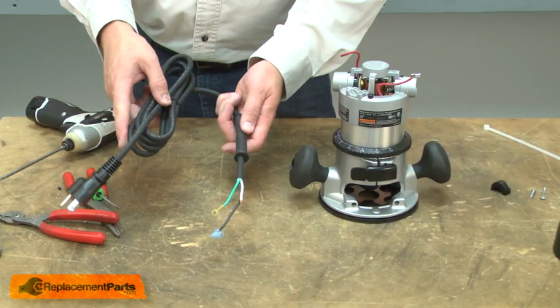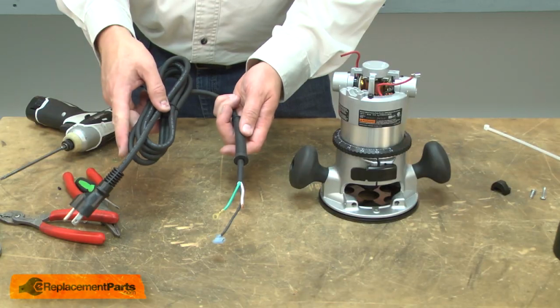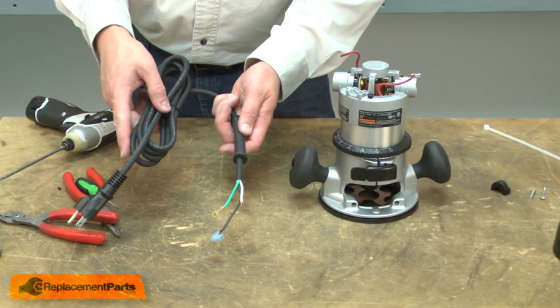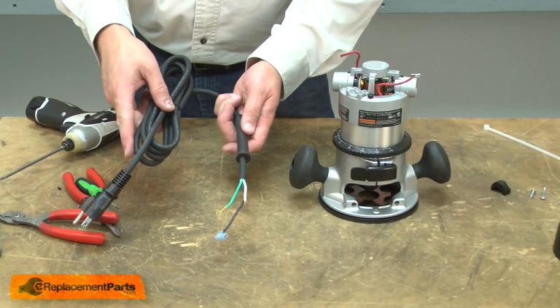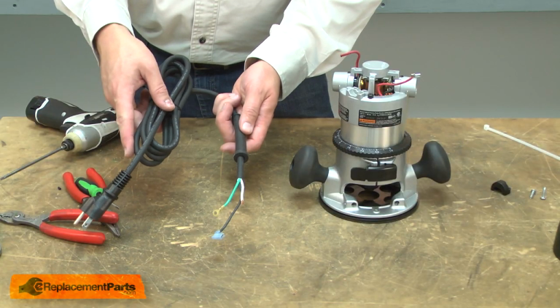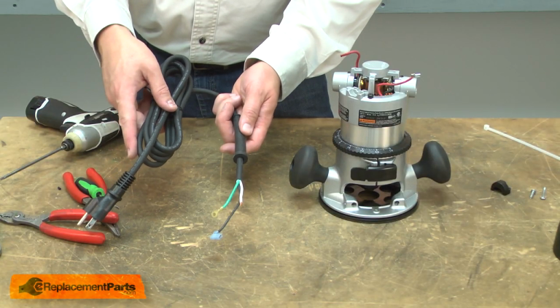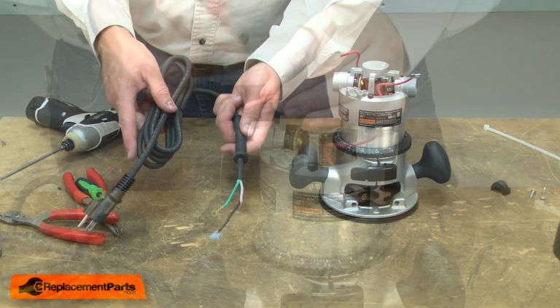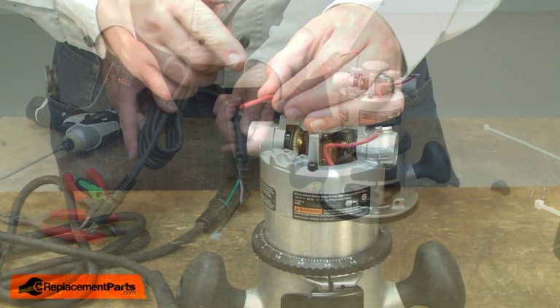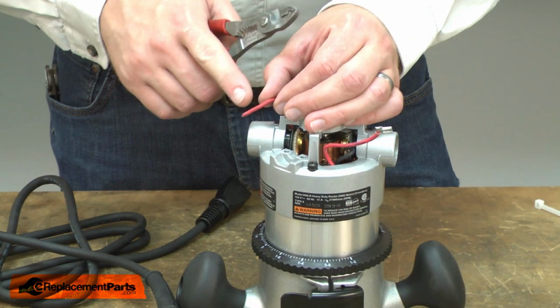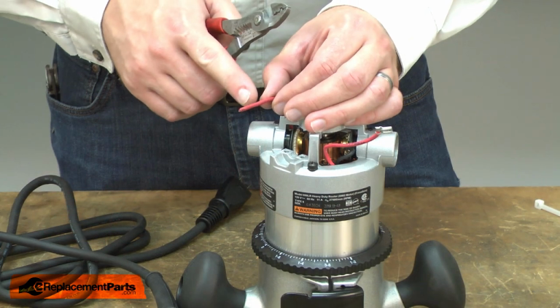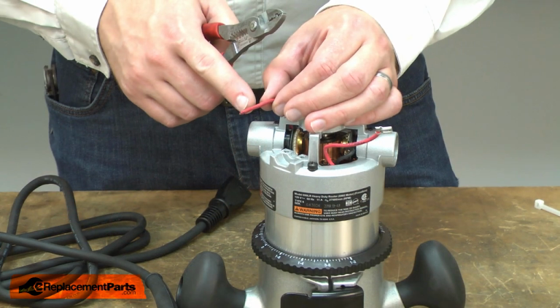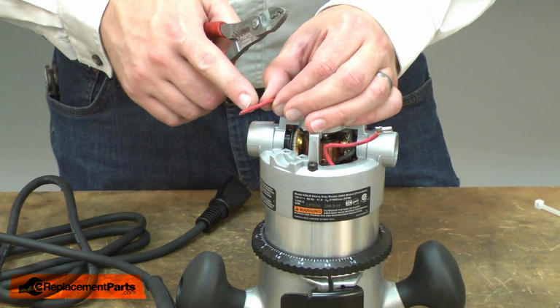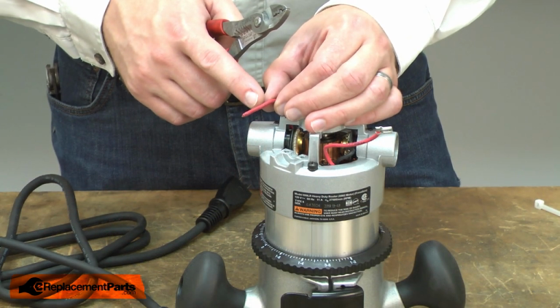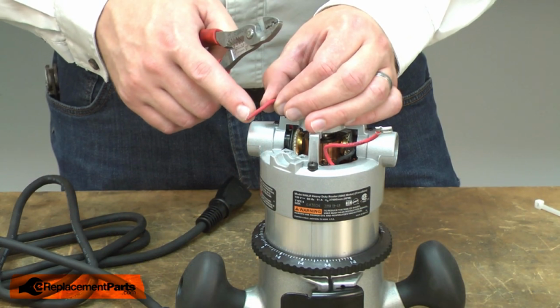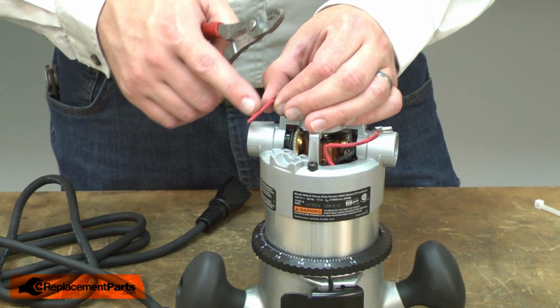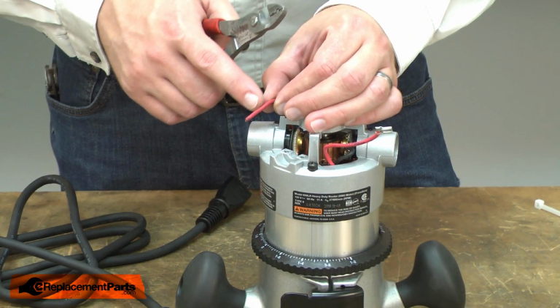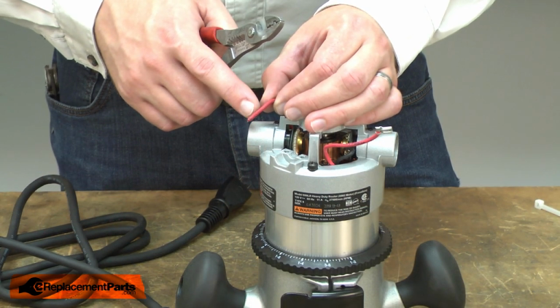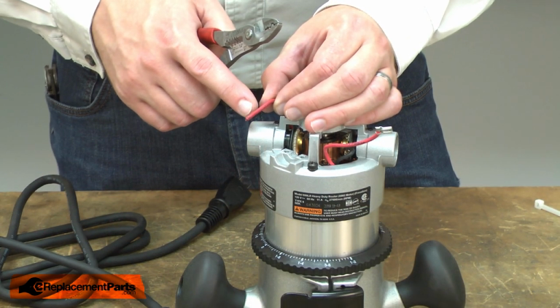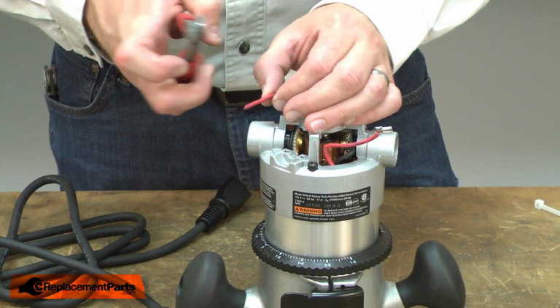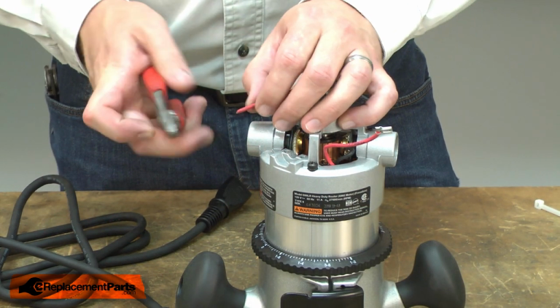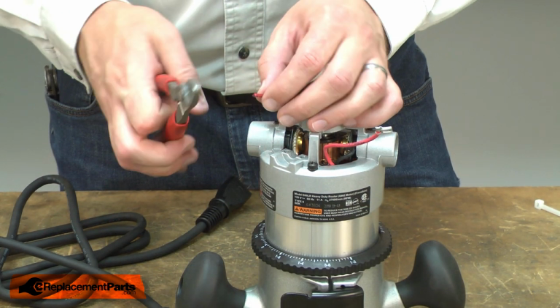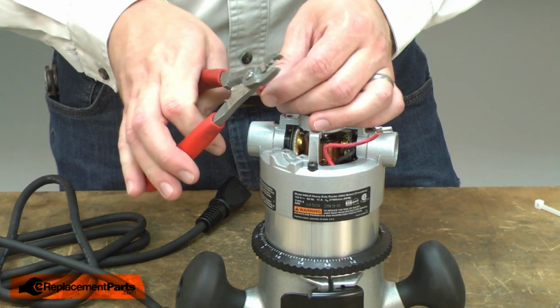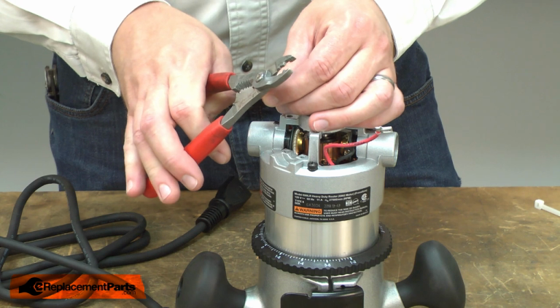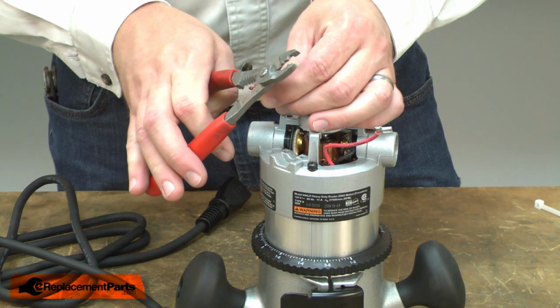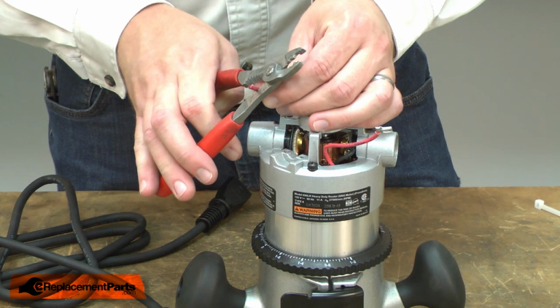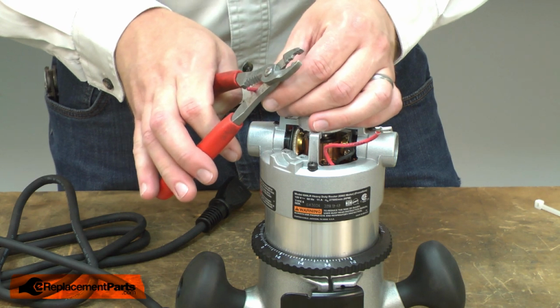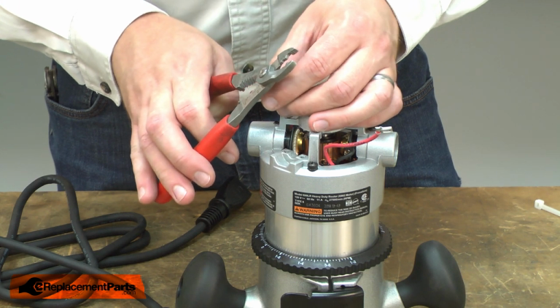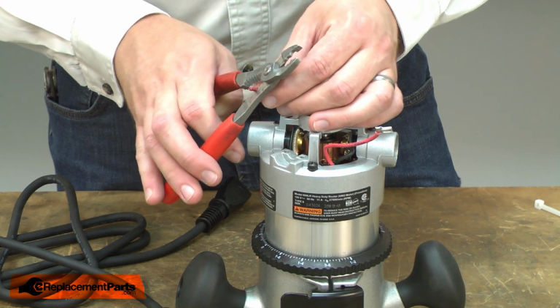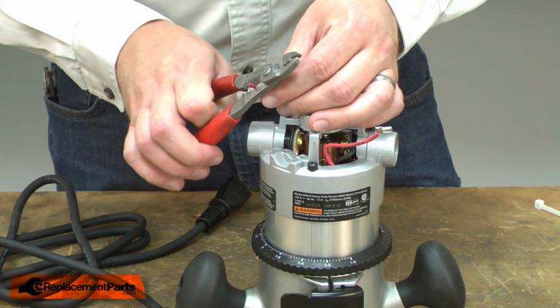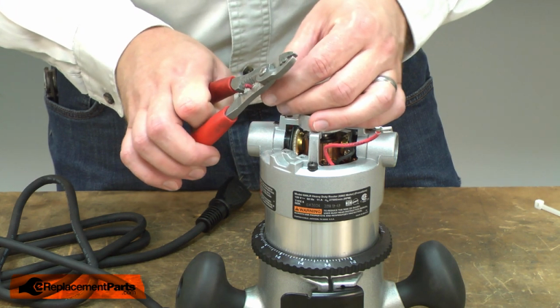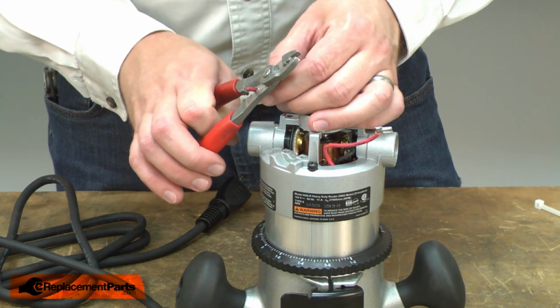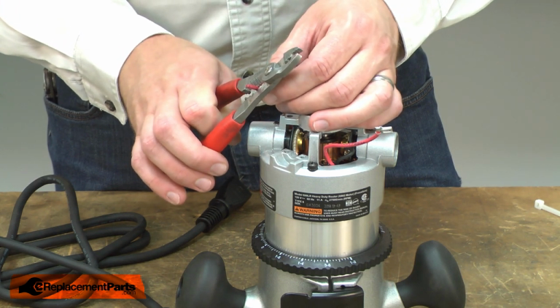Now I can install the new cord. To install the cord, first I'll need to strip back the red wire from the router motor that we cut earlier. I'll strip this back about three-eighths of an inch.